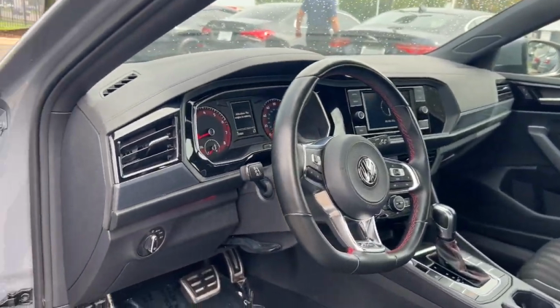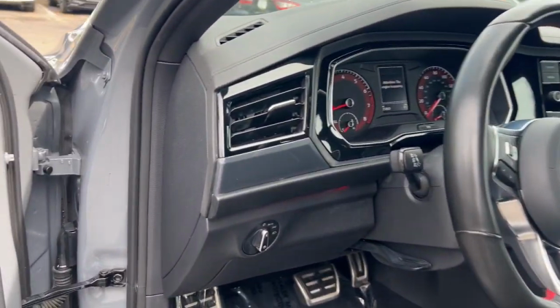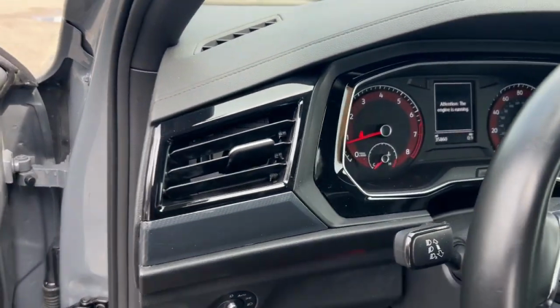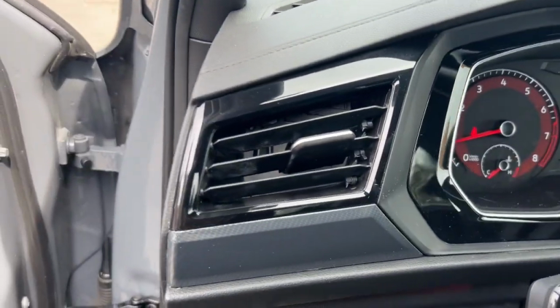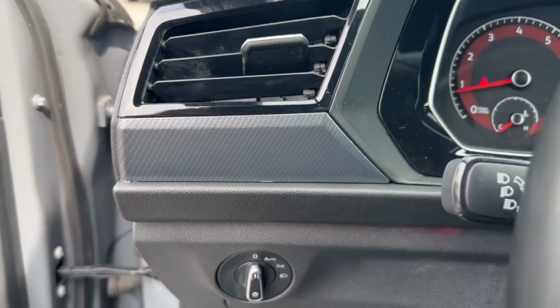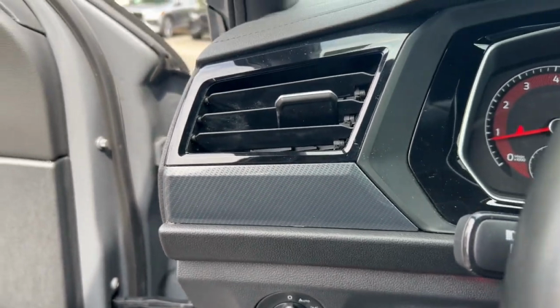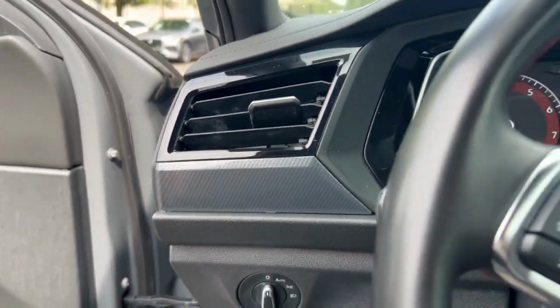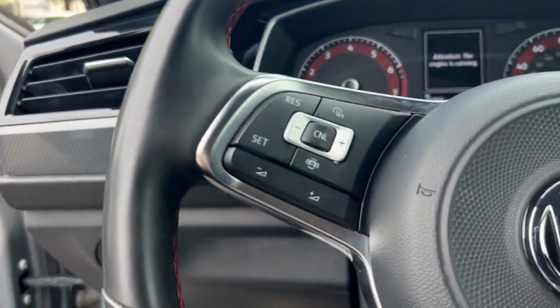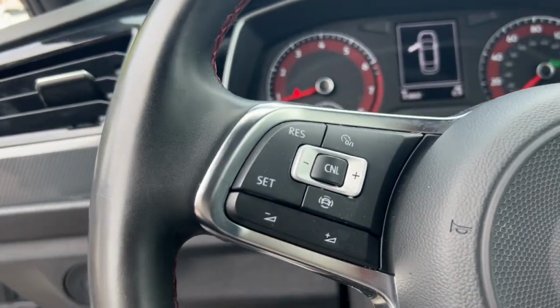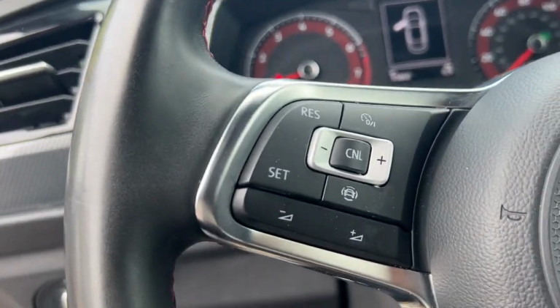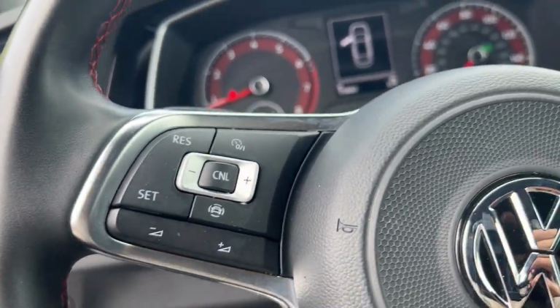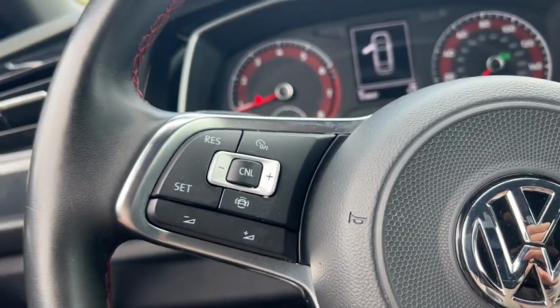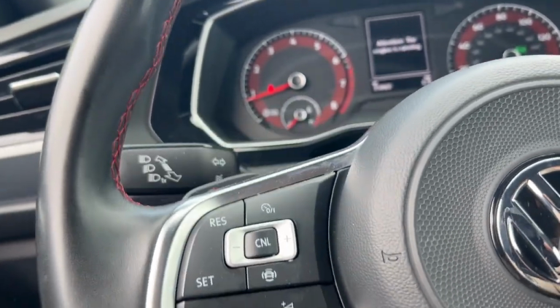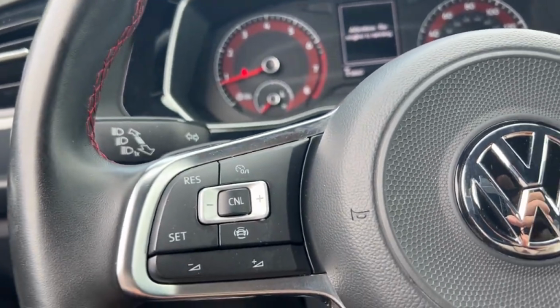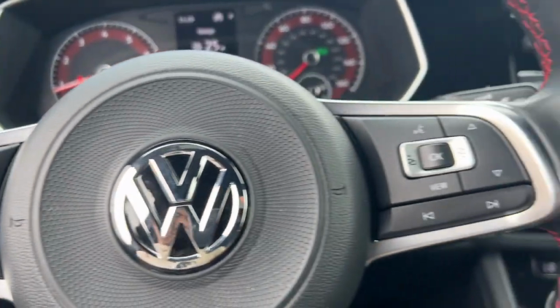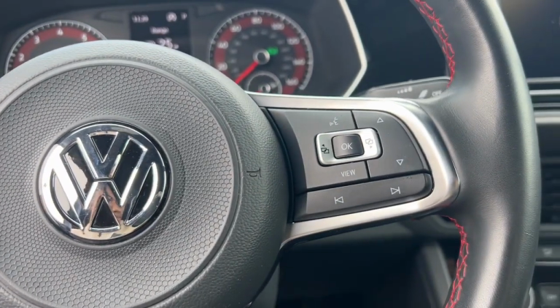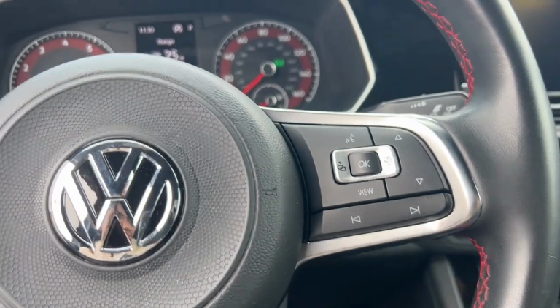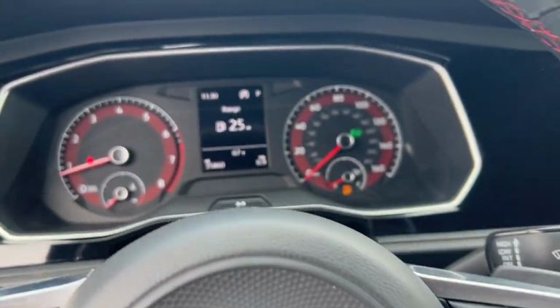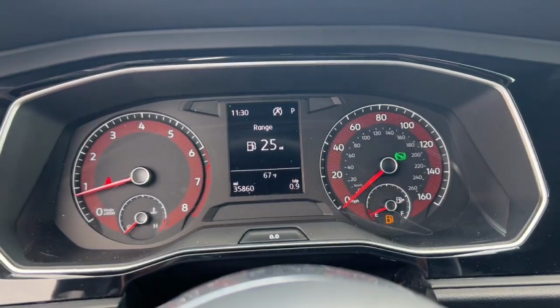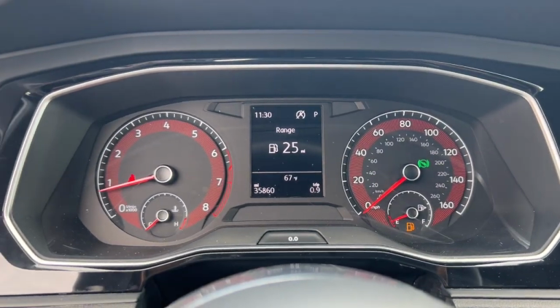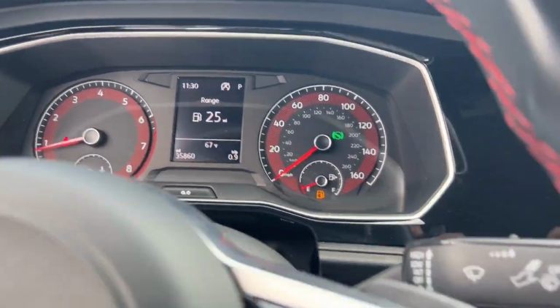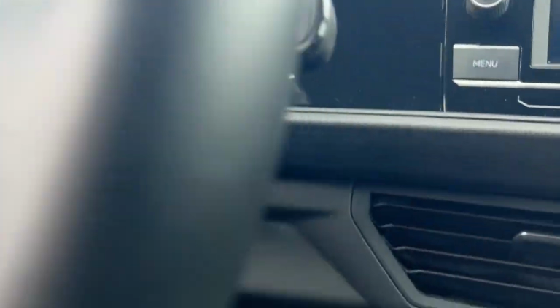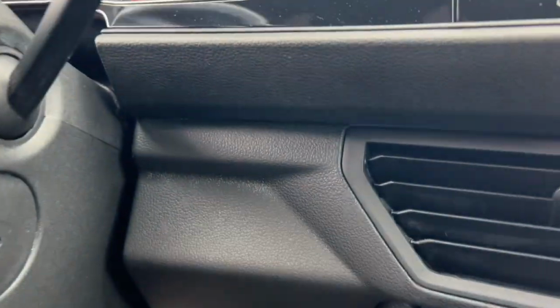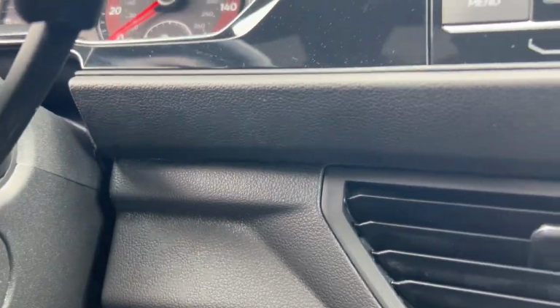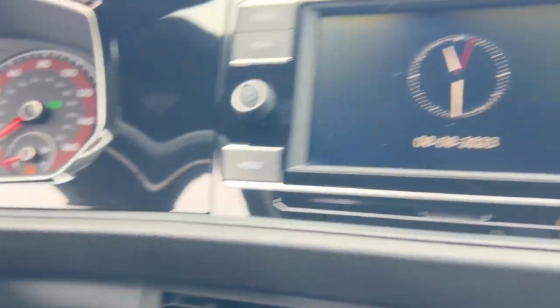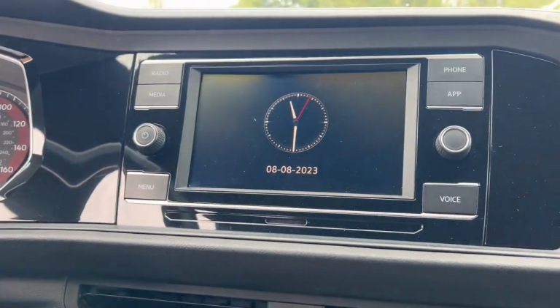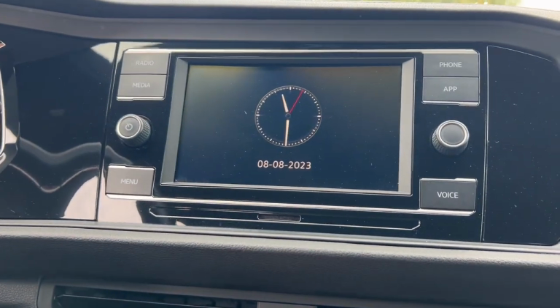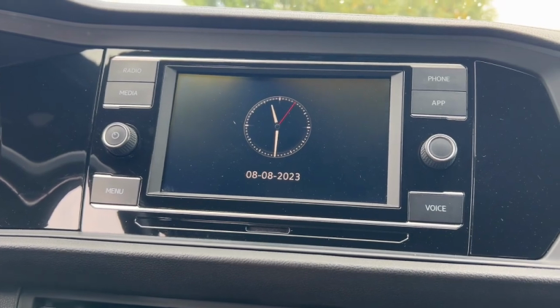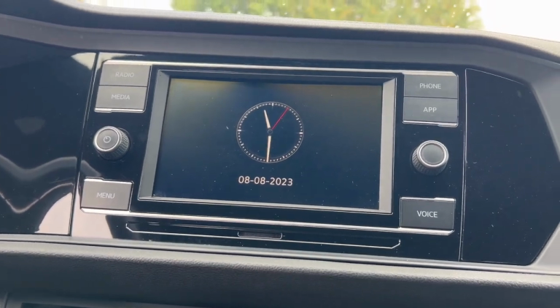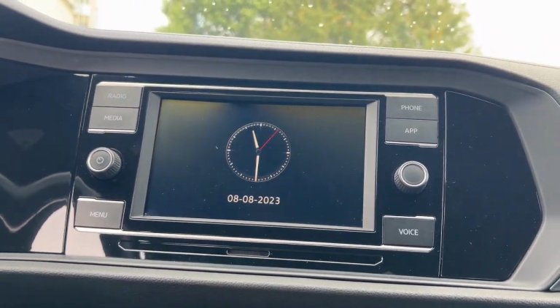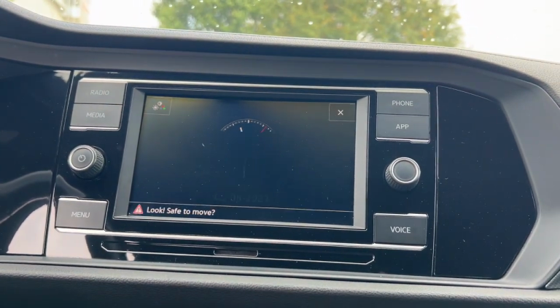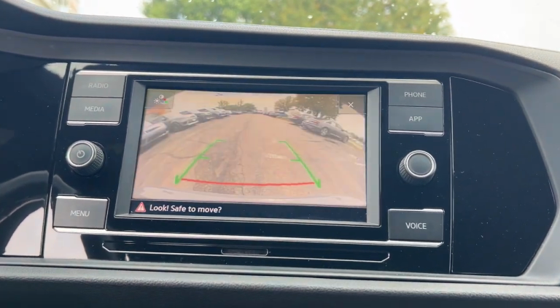Touchscreen infotainment system, keyless entry, heated mirrors, backup camera, steering wheel audio controls, electronic stability control, dual-zone AC, aluminum wheels, heated front seat, alarm.